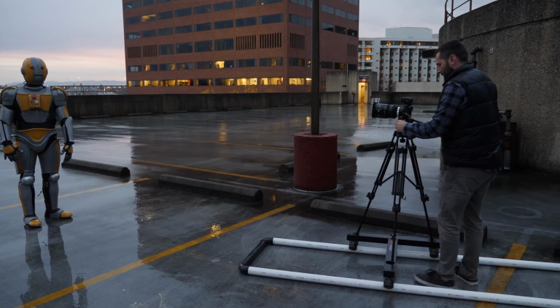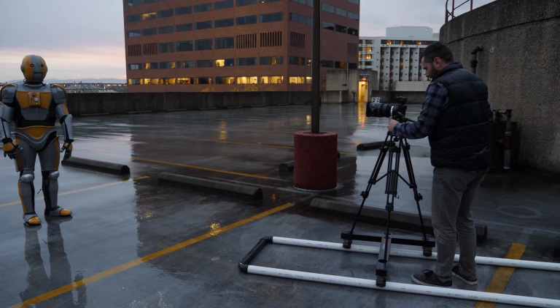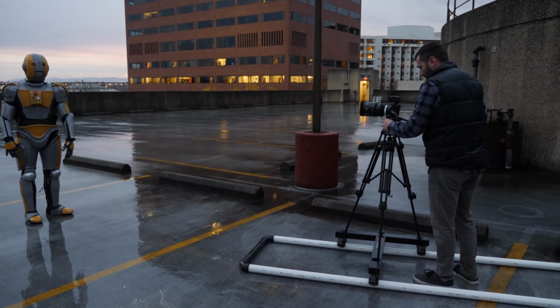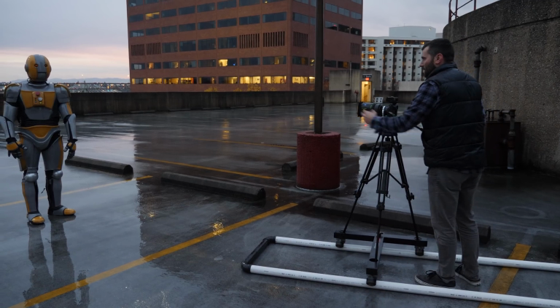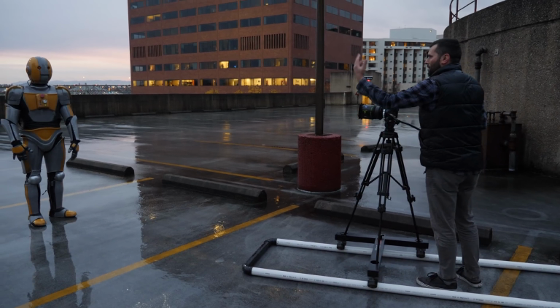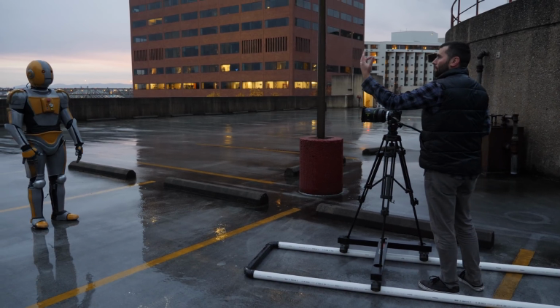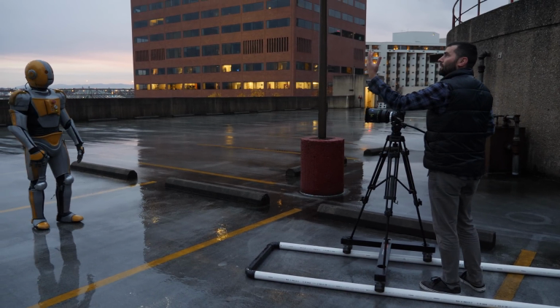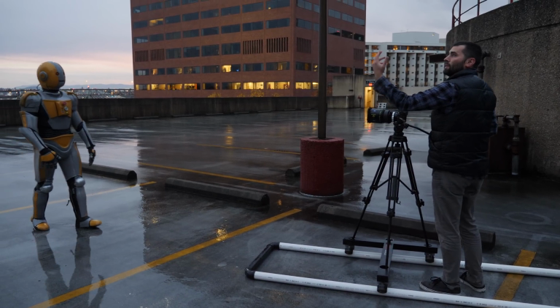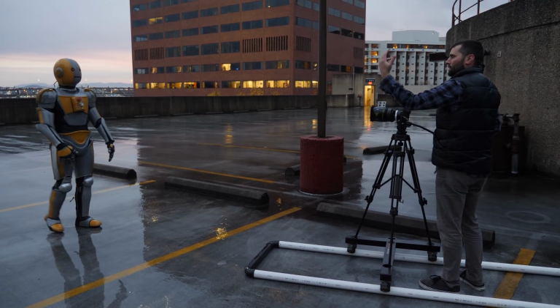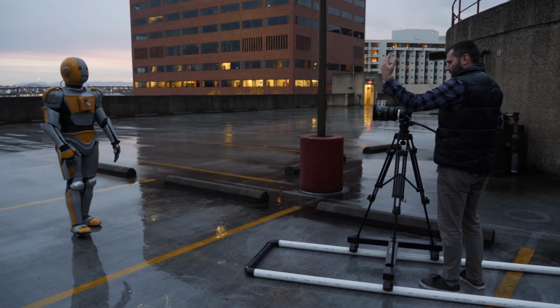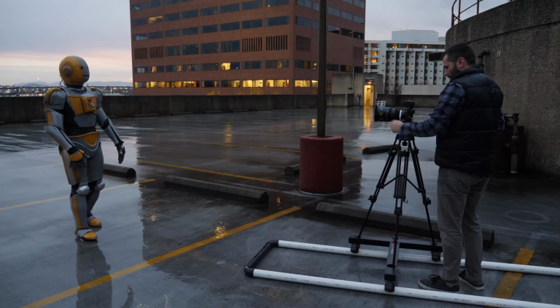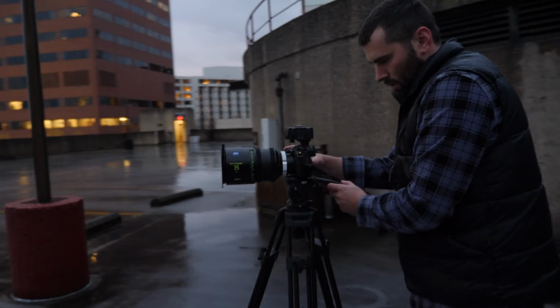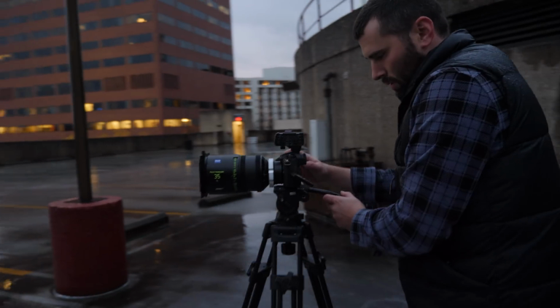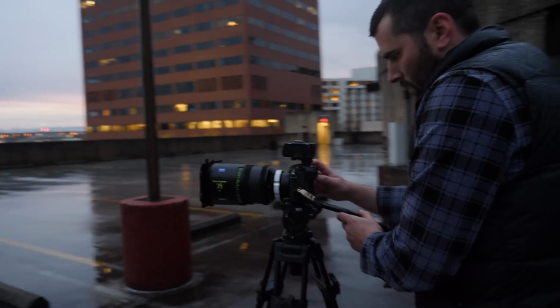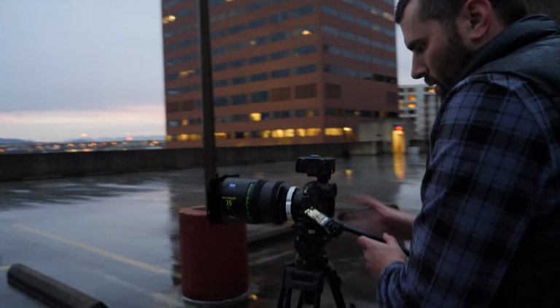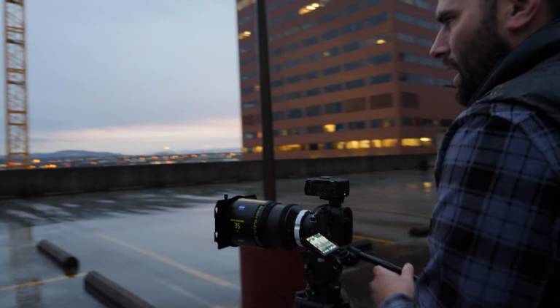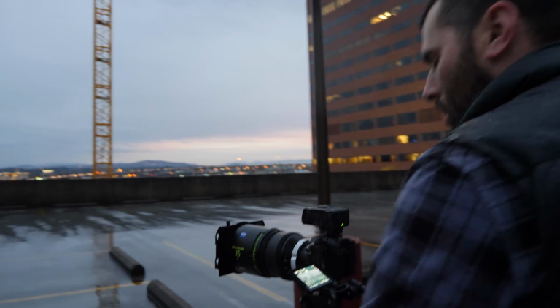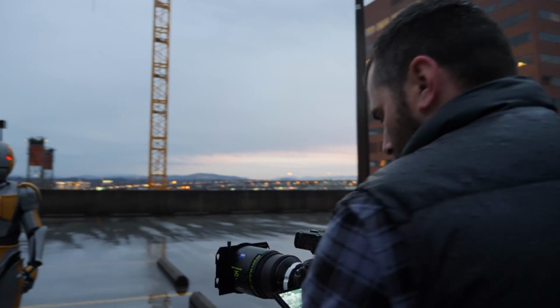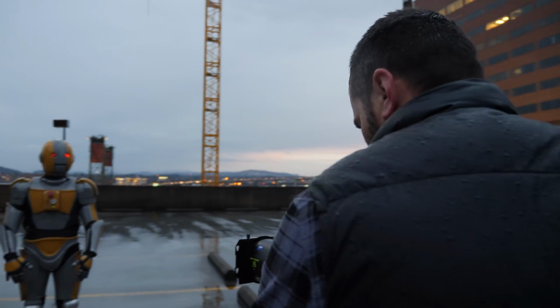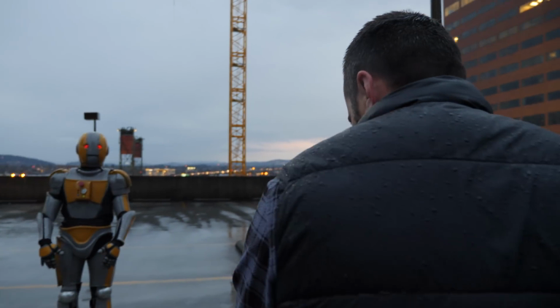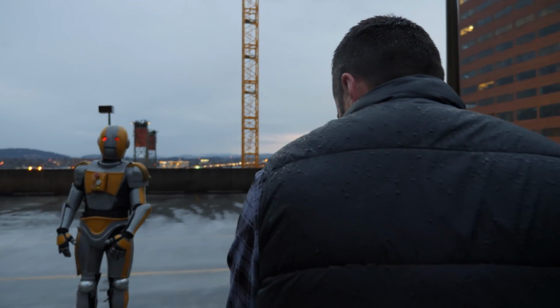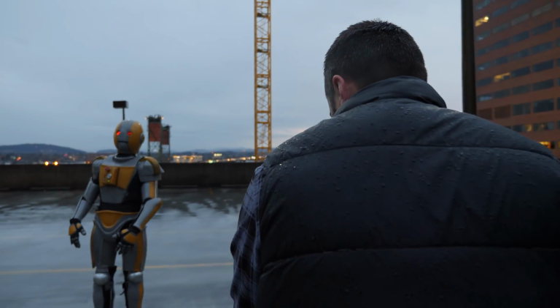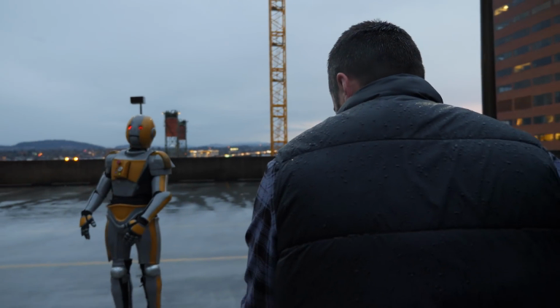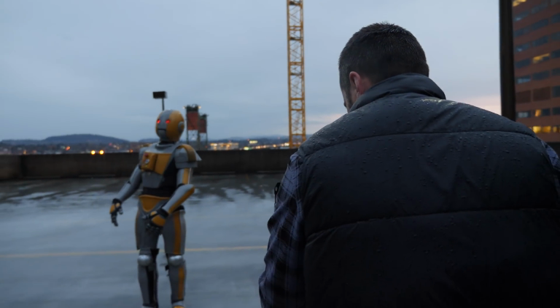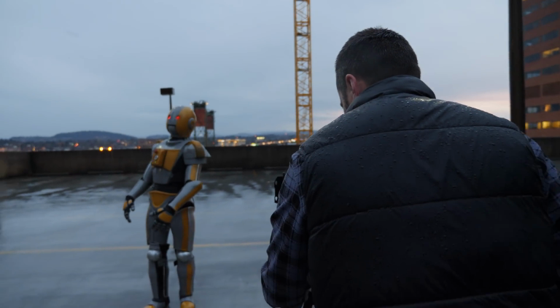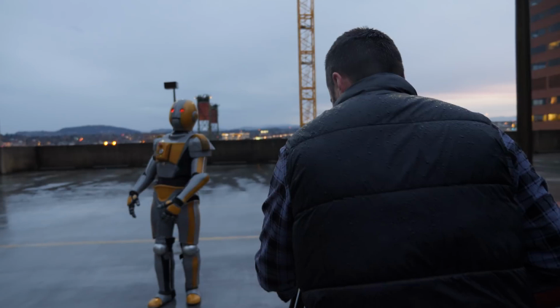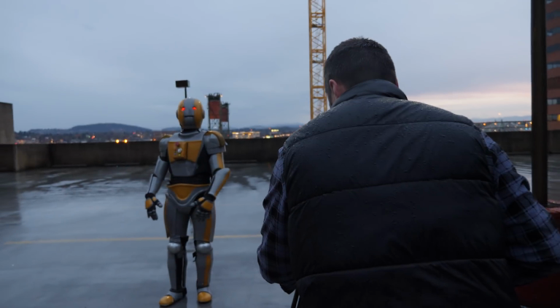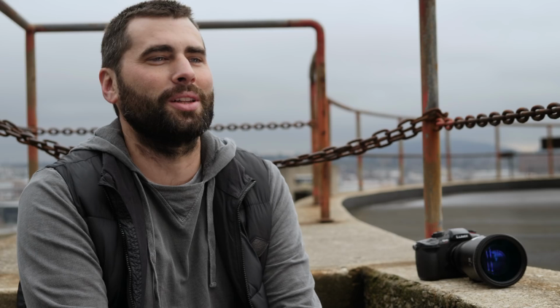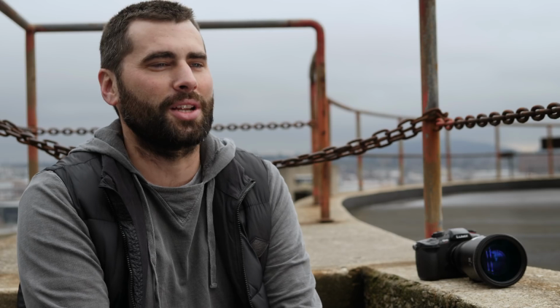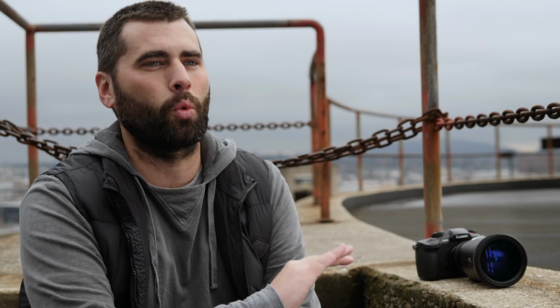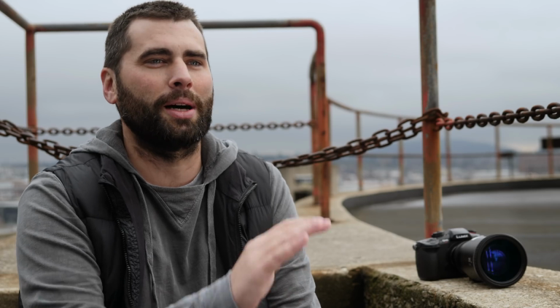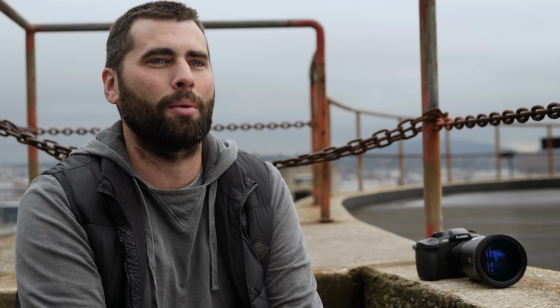Shooting exteriors in Oregon obviously provides some challenges with the weather. During one of our last nights of filming, it started raining. The camera held up fine — it got fairly wet and we were just wiping off the lens, not even worrying about the camera.